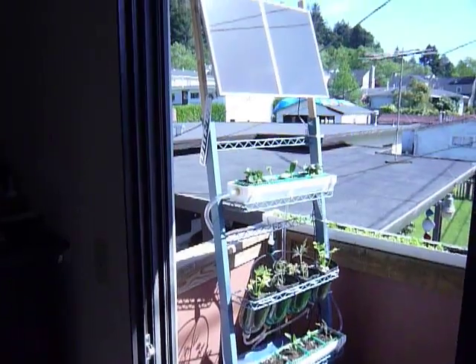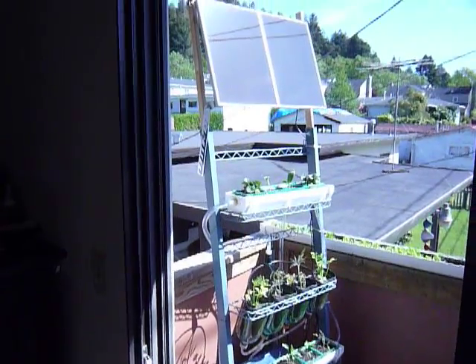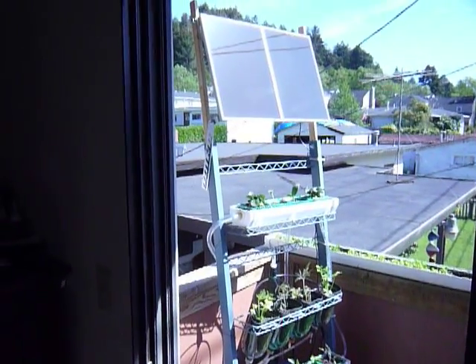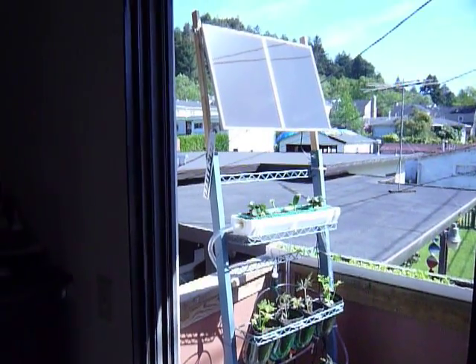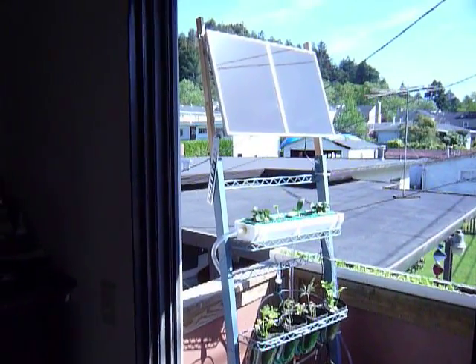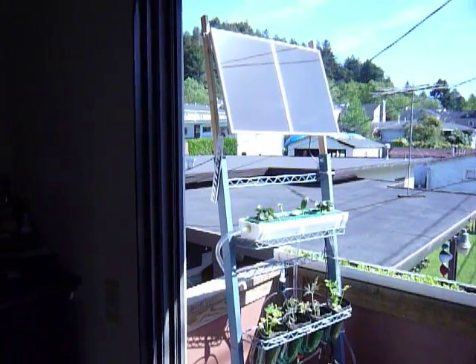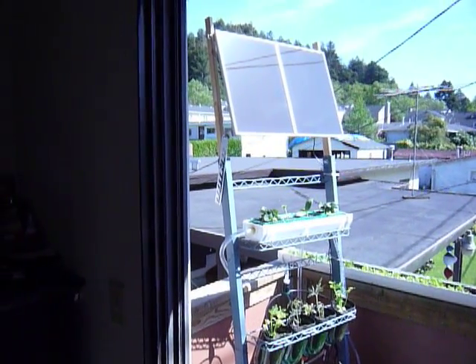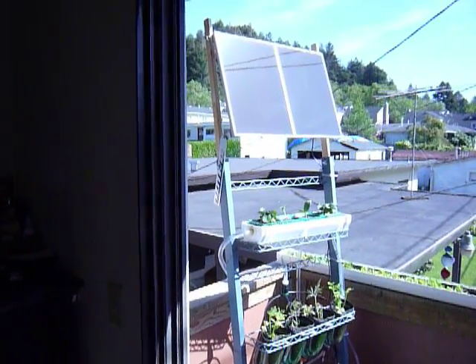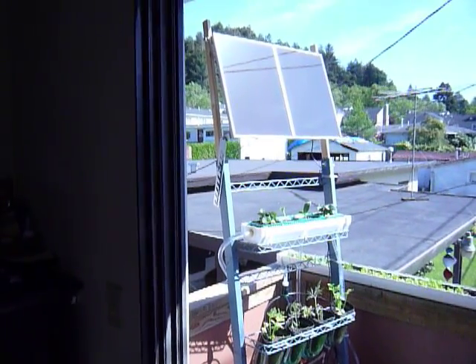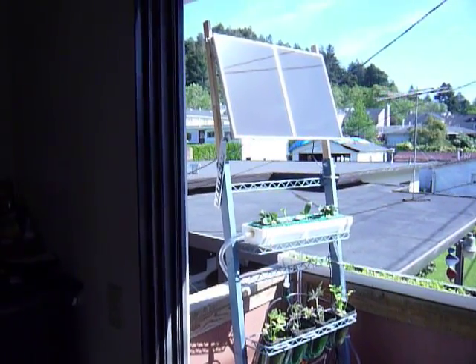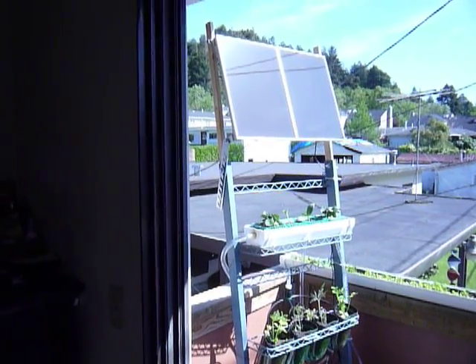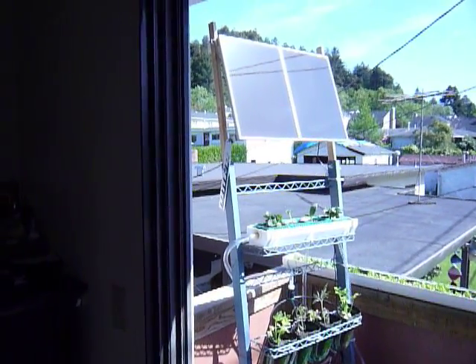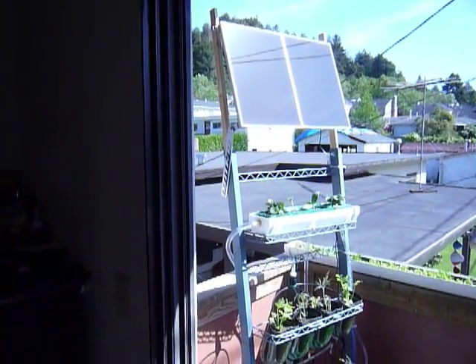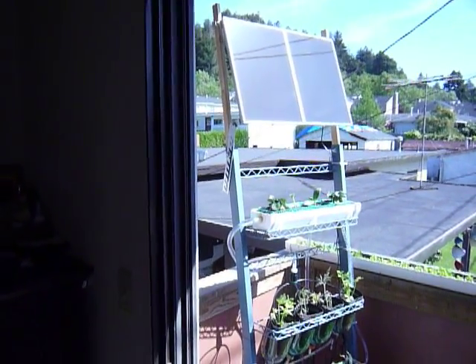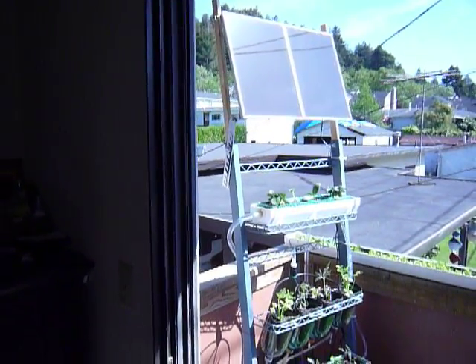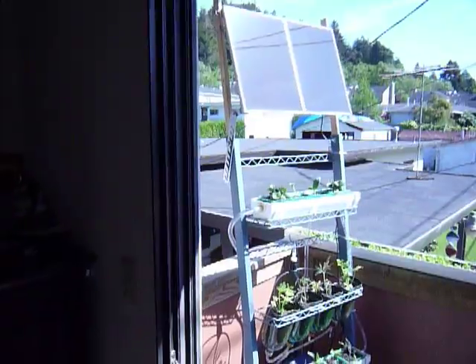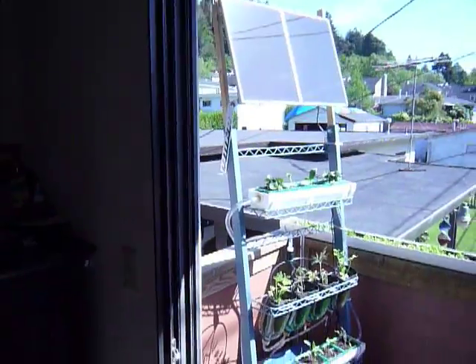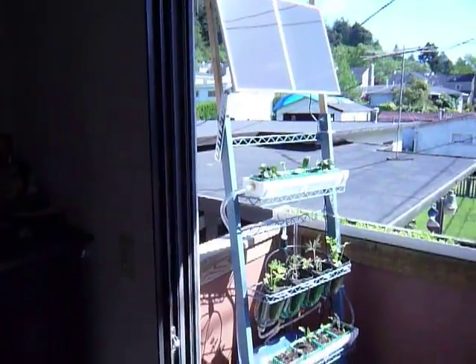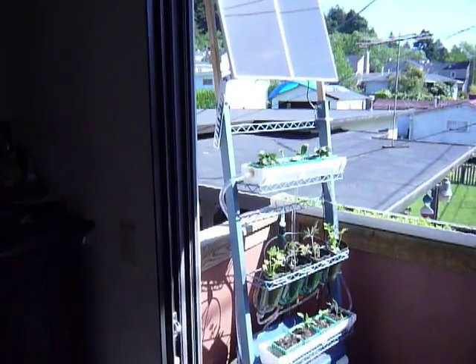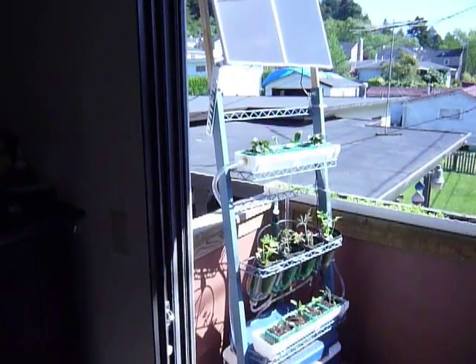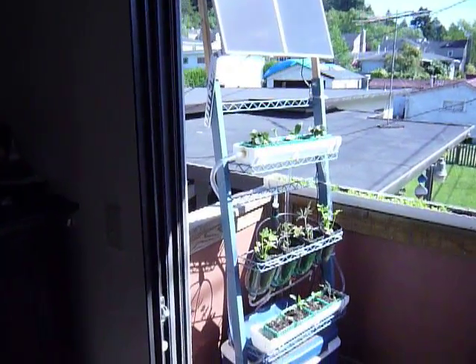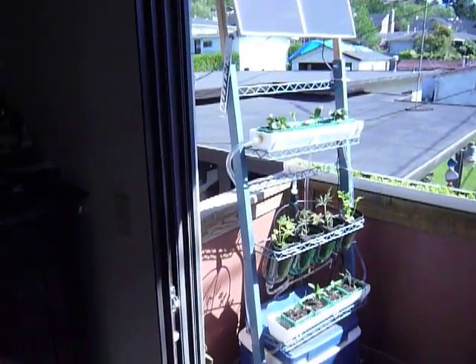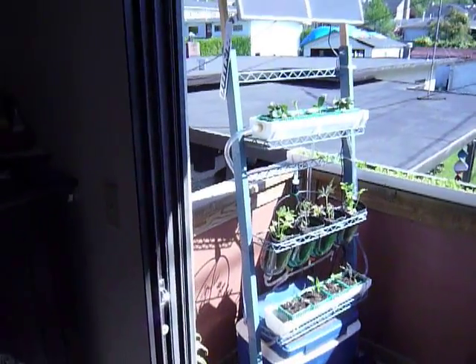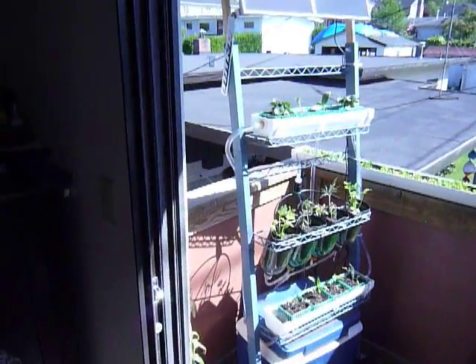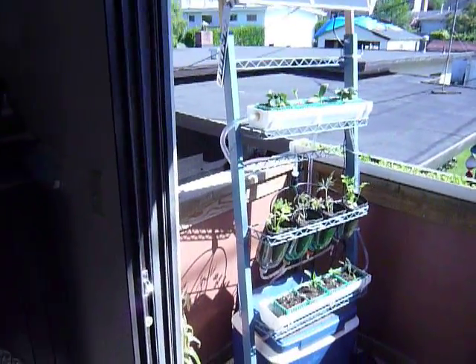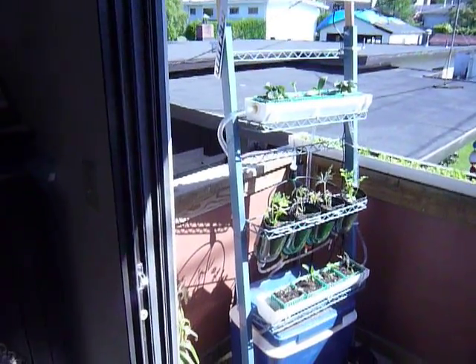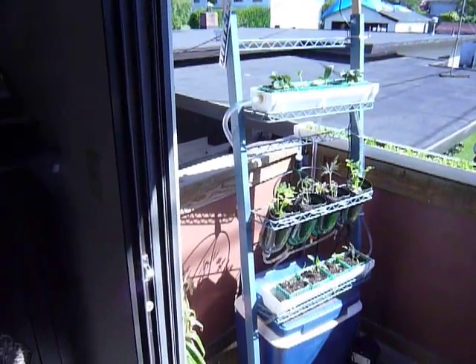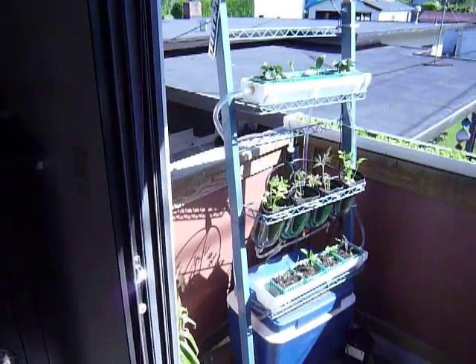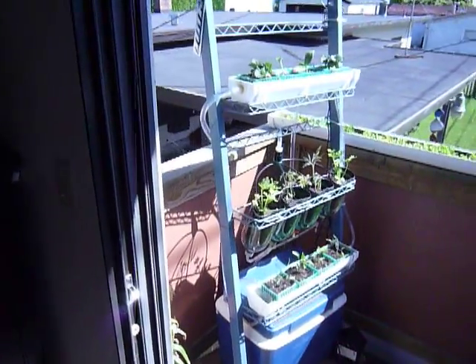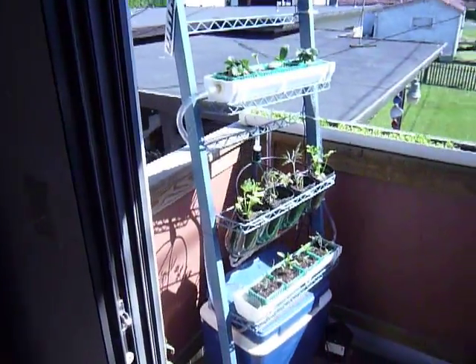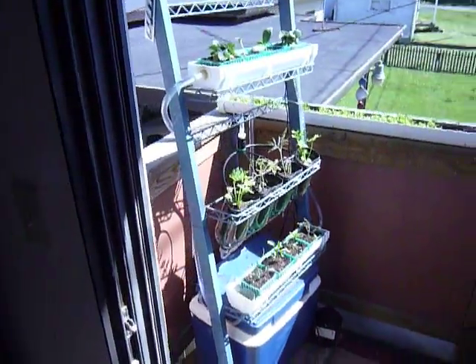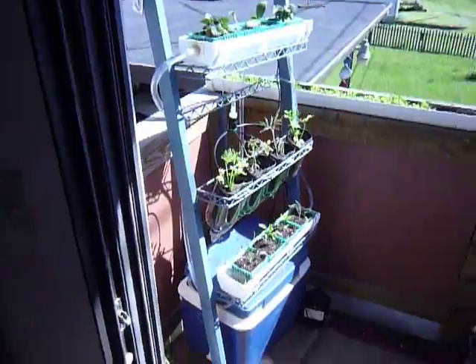It is an 8 watt solar panel structure that automatically waters our plants in this system. Let me show you how it works.